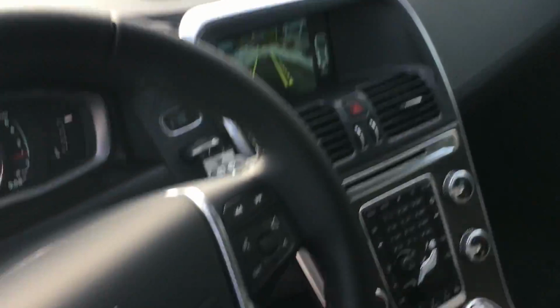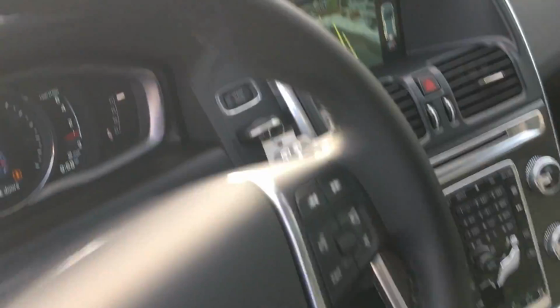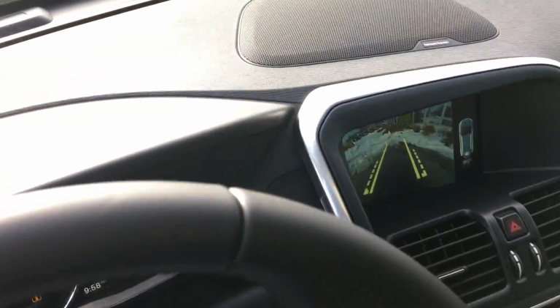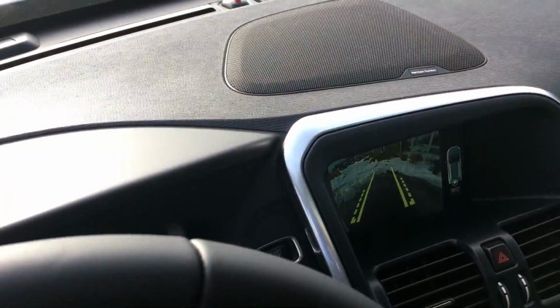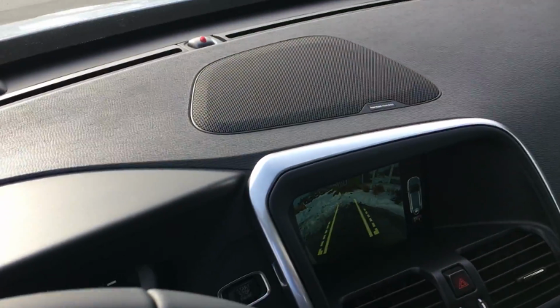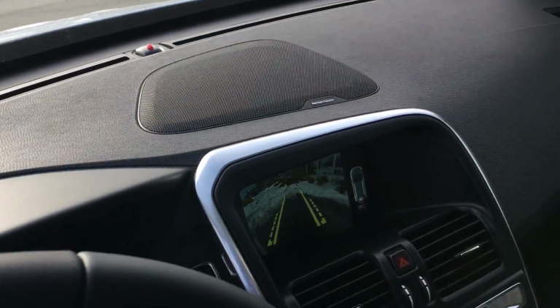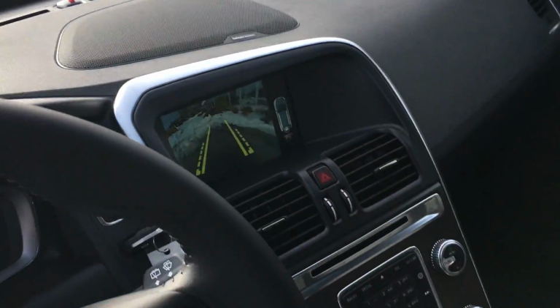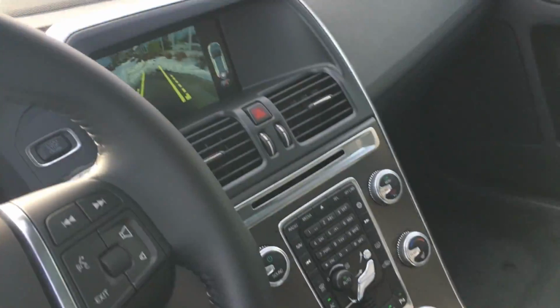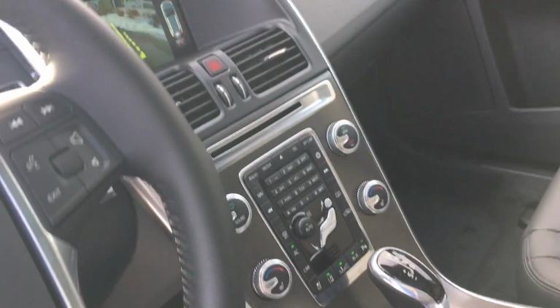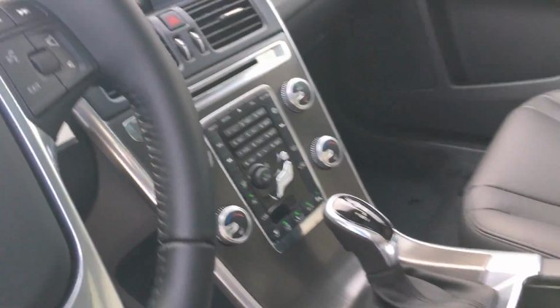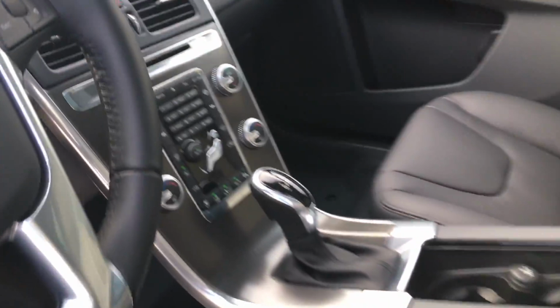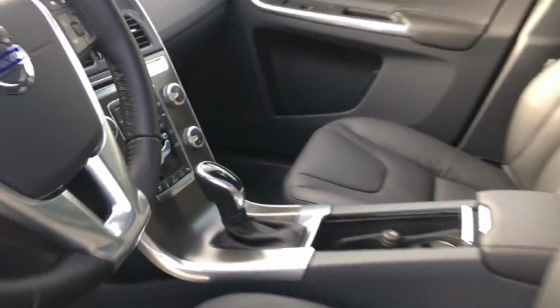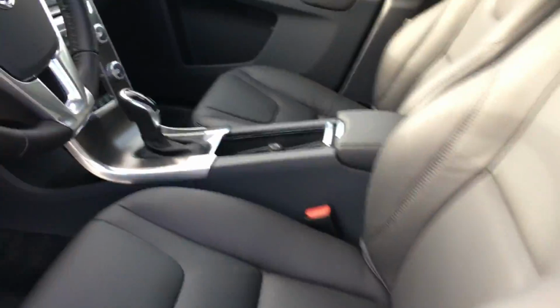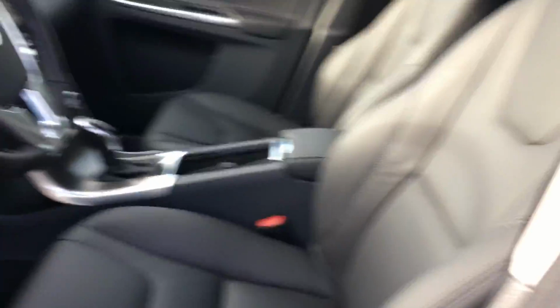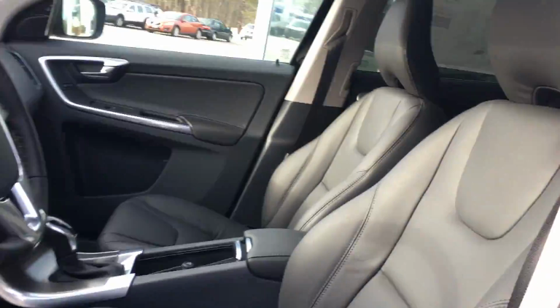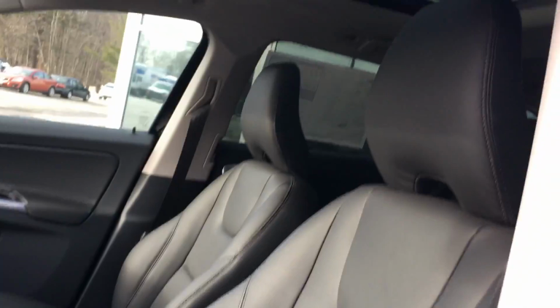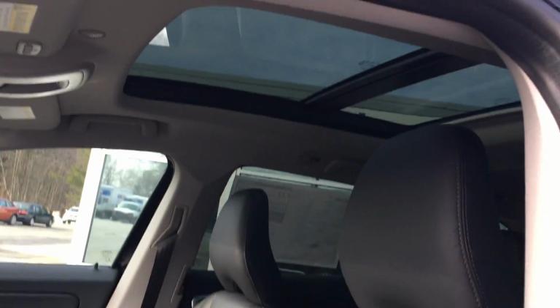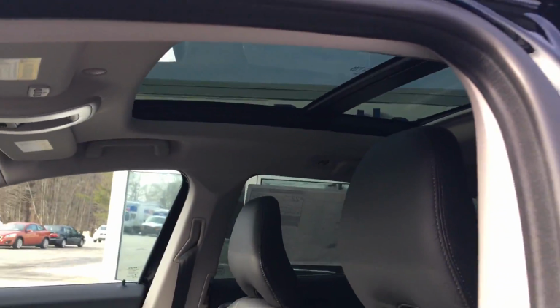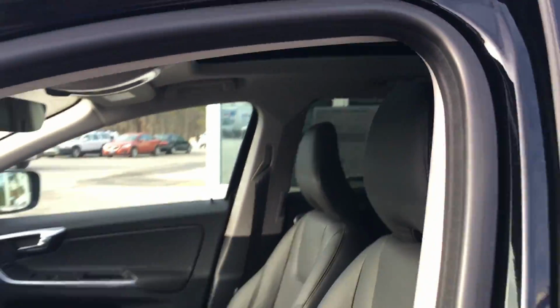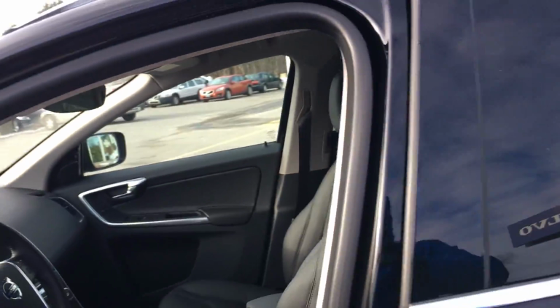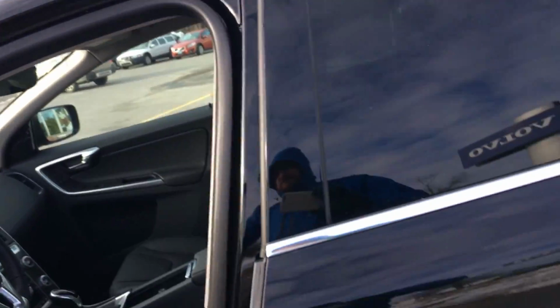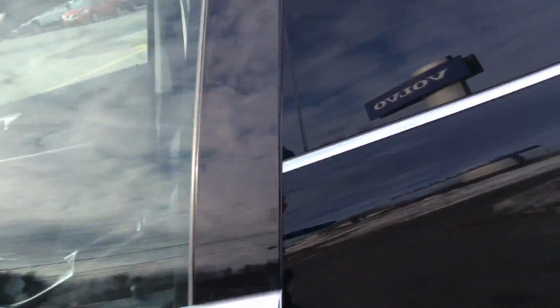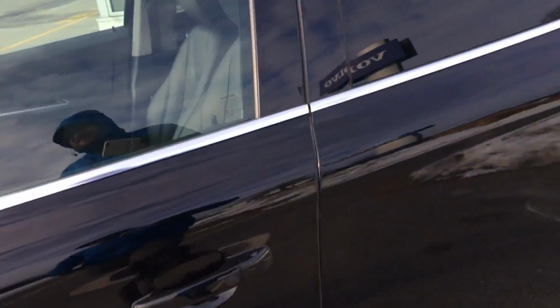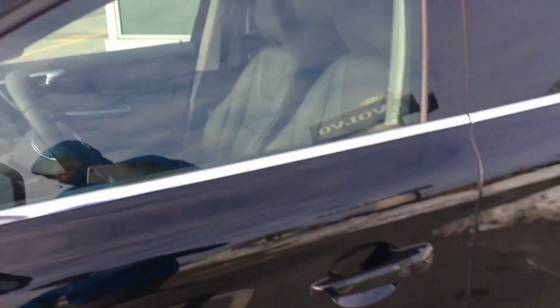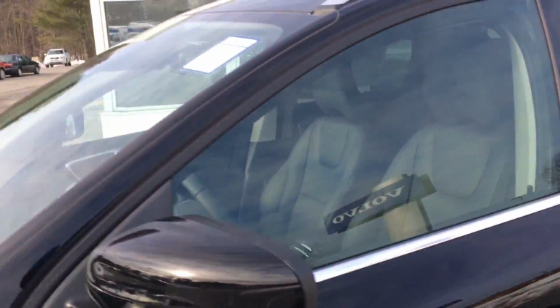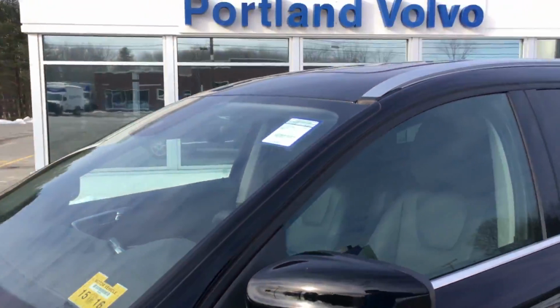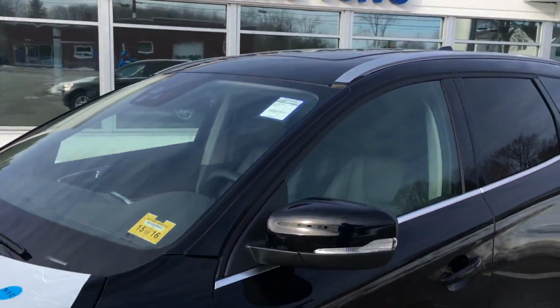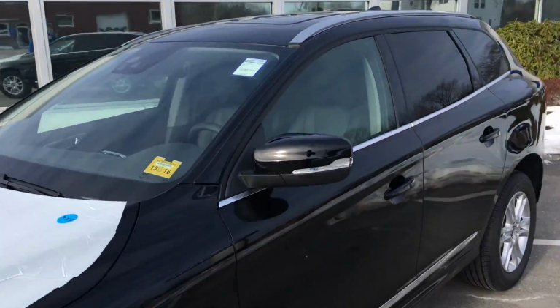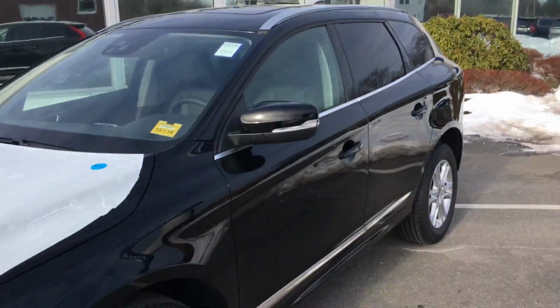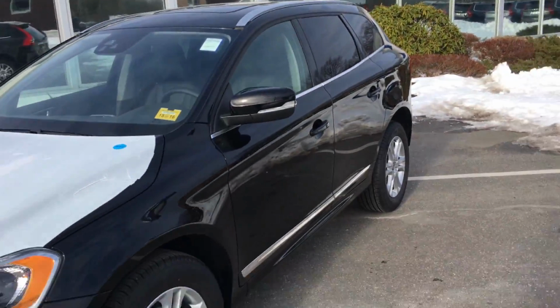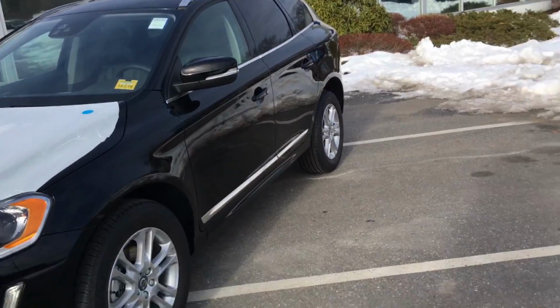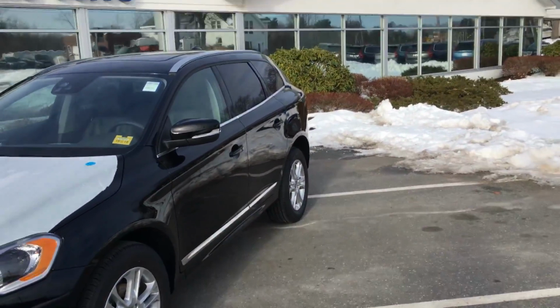And the Harman Kardon sound, which is awesome by the way — all of it could be yours in this beautiful 2016 Volvo XC60 here at Portland Volvo.